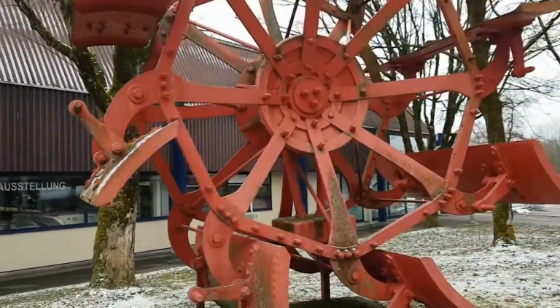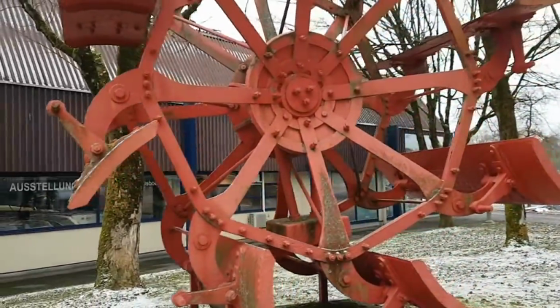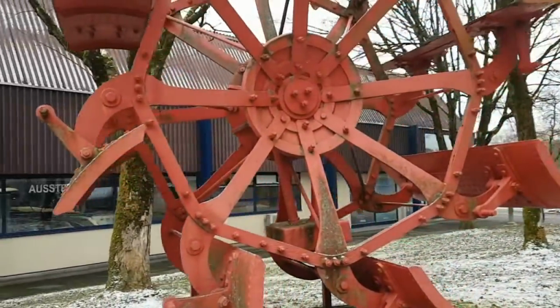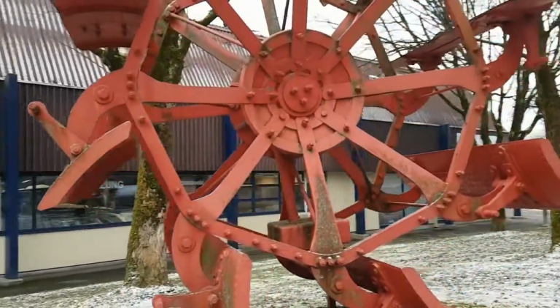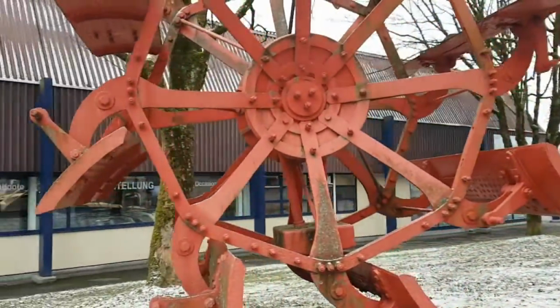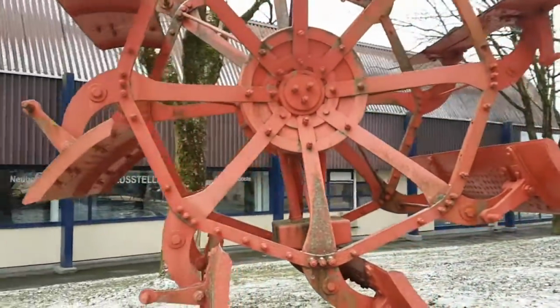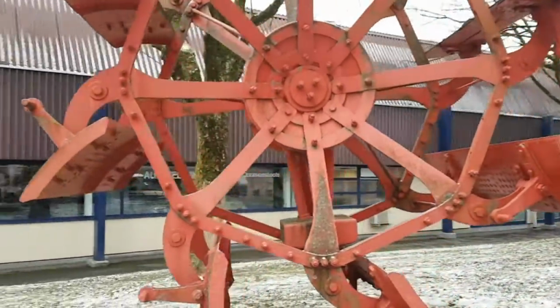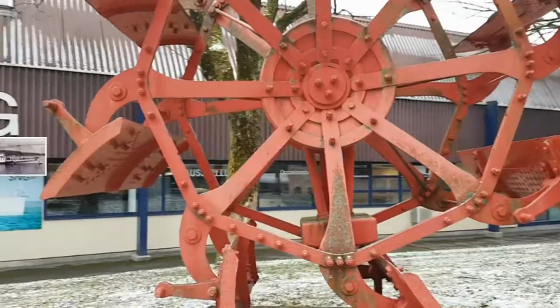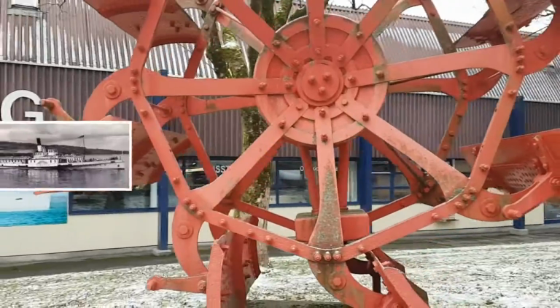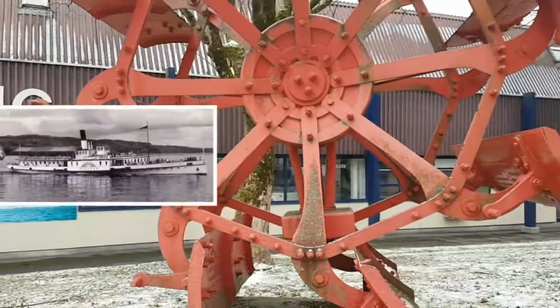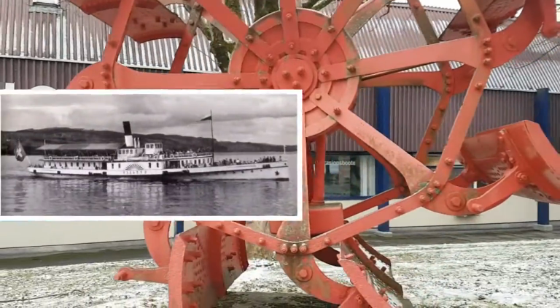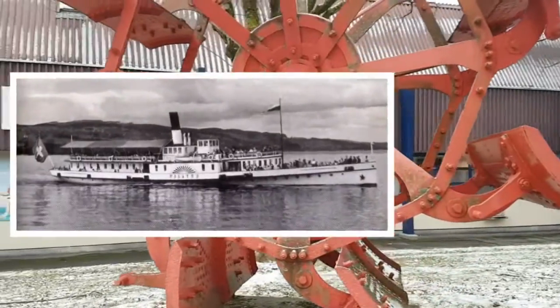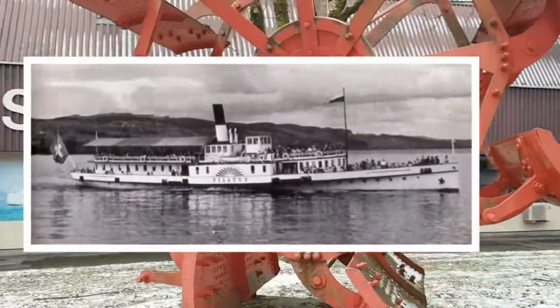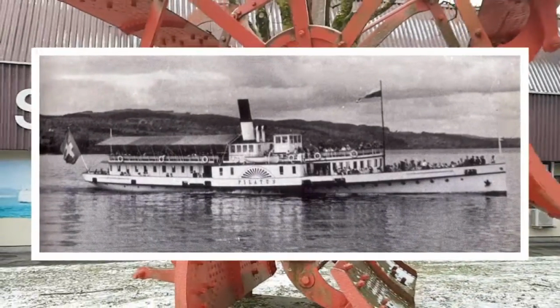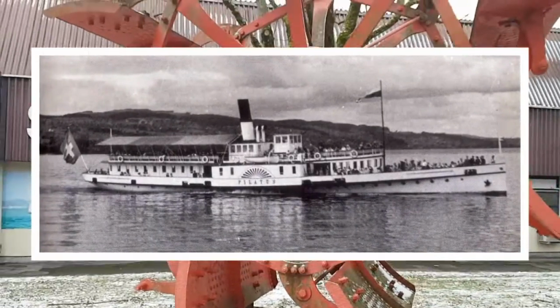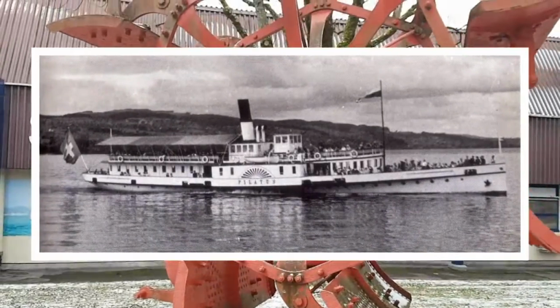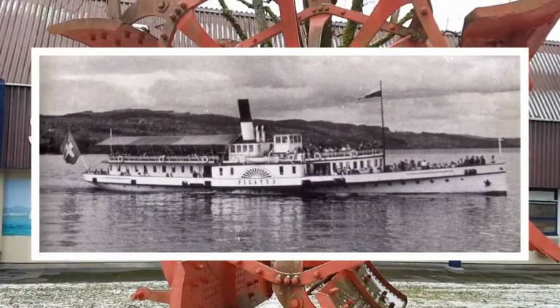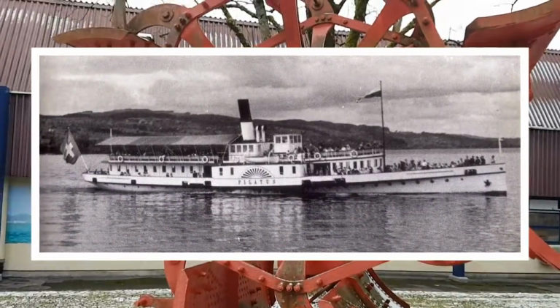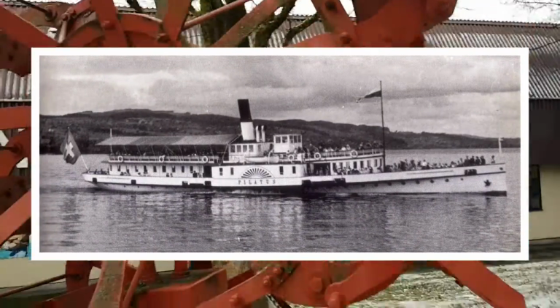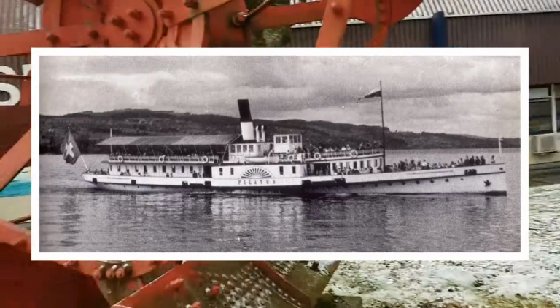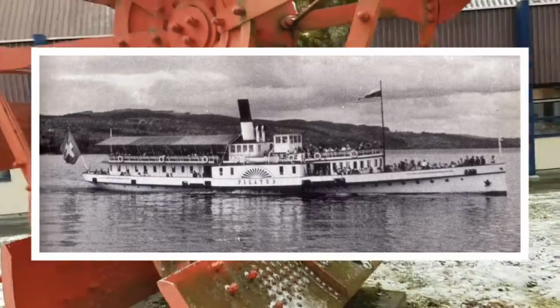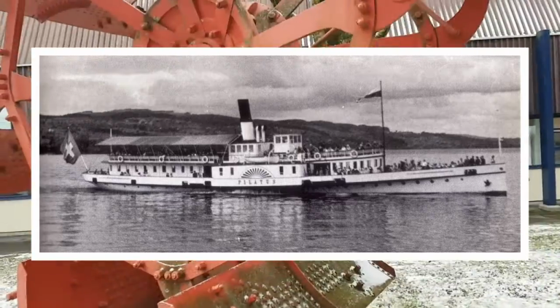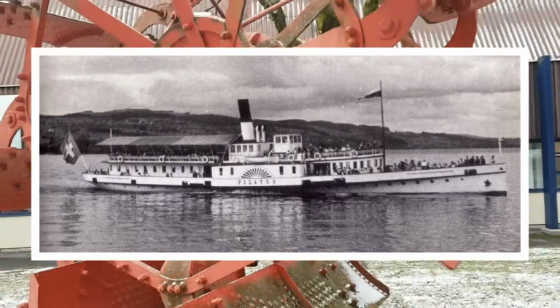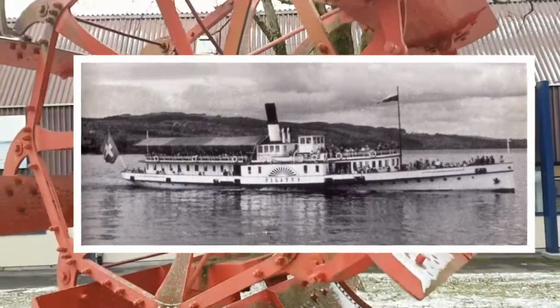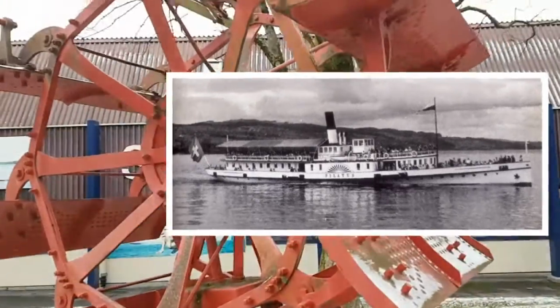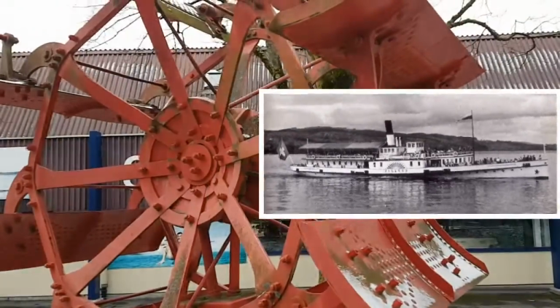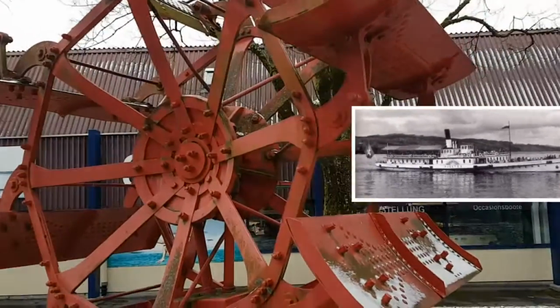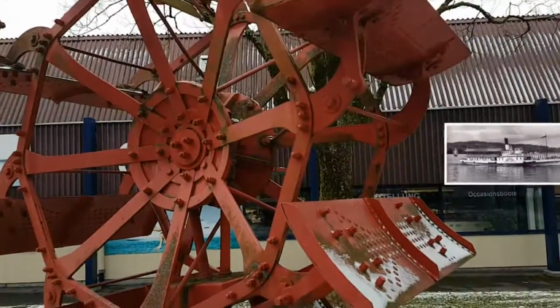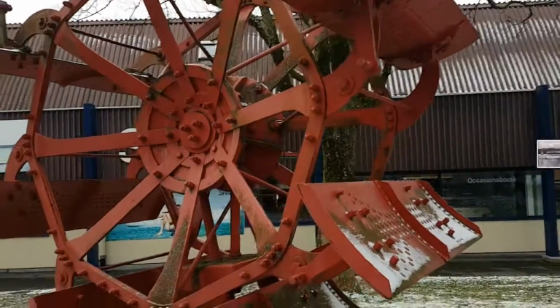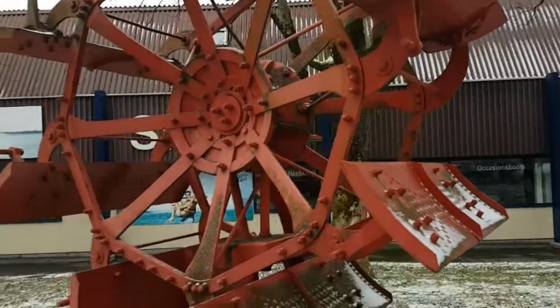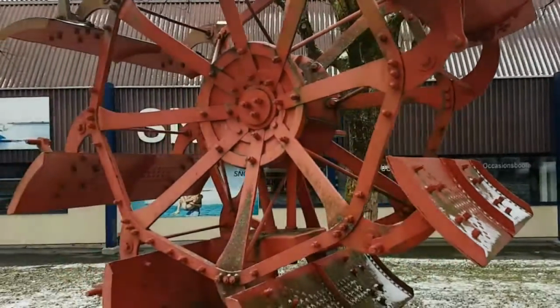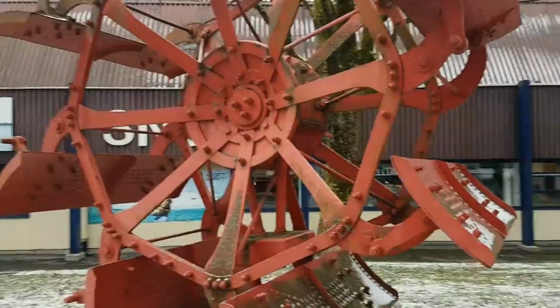This was the port side paddle wheel of steamboat Pilatus, dismantled in 1978. Fortunately, many parts were saved, such as this wheel standing right next to the shipyard.